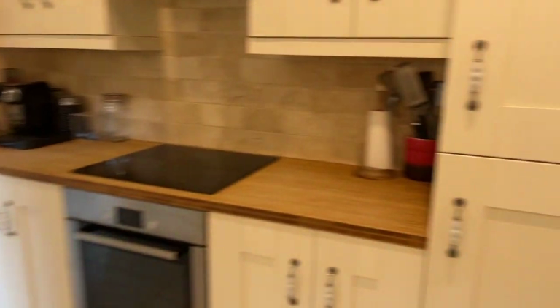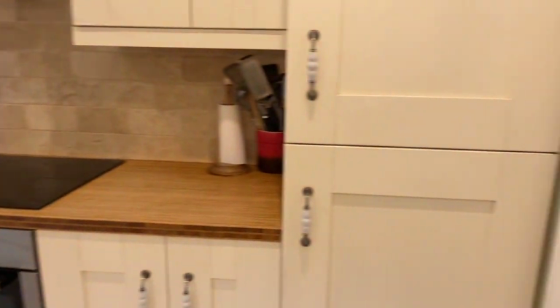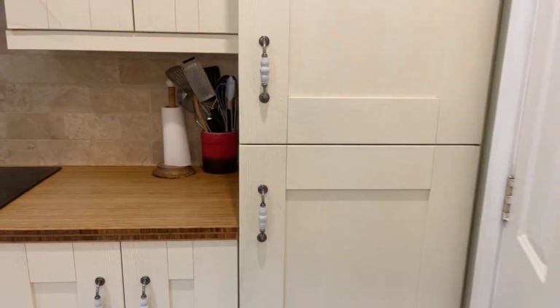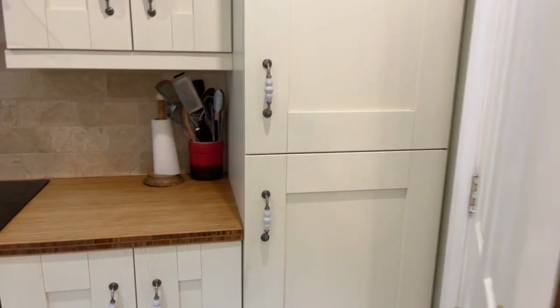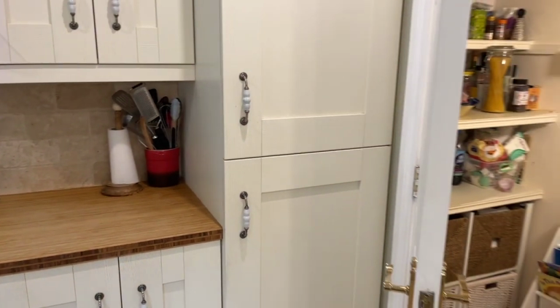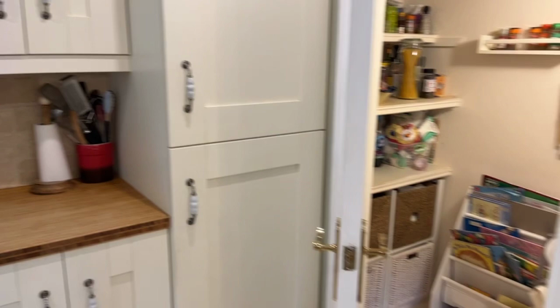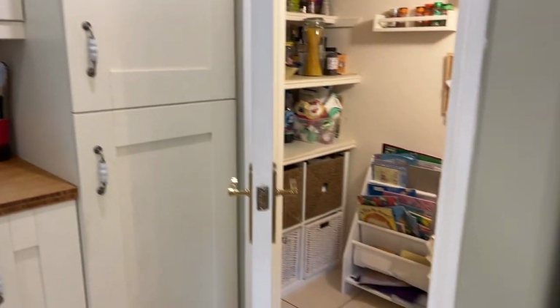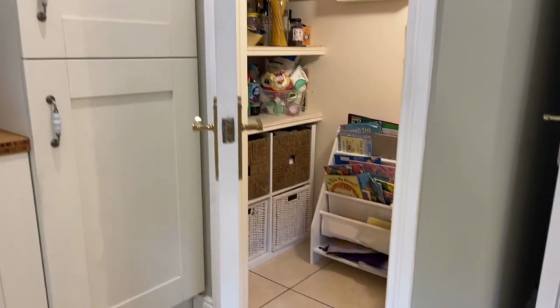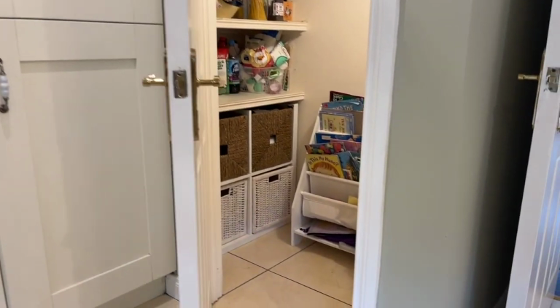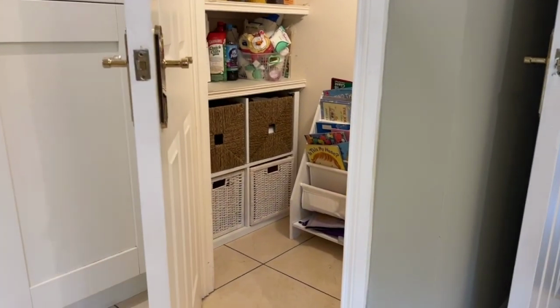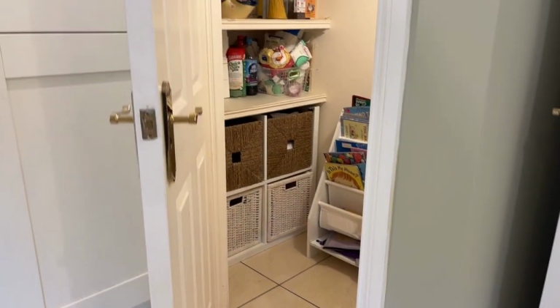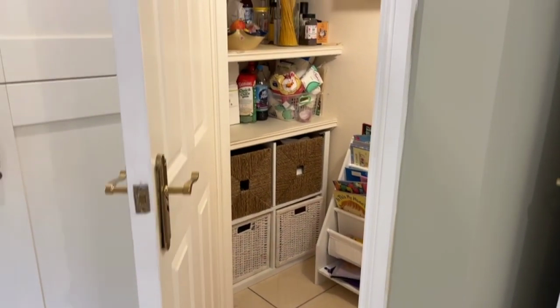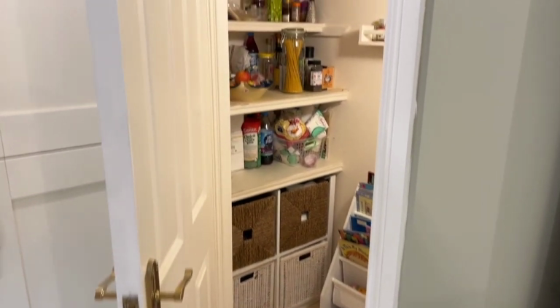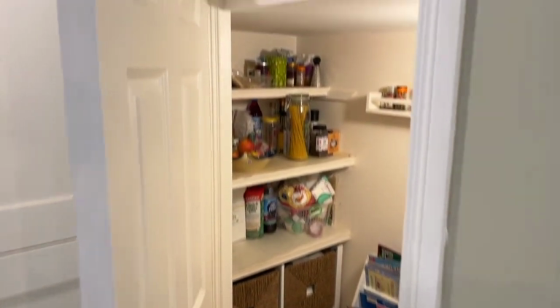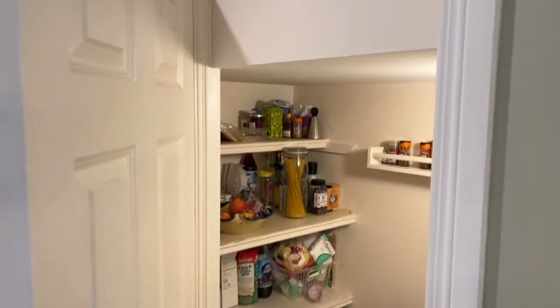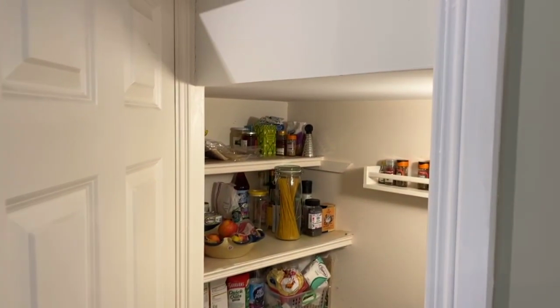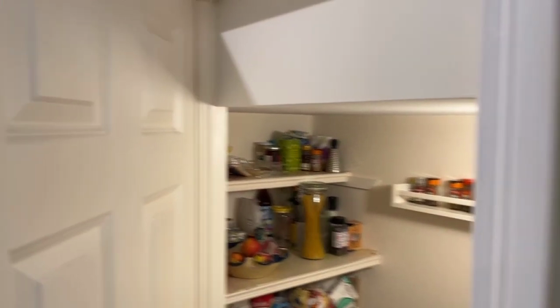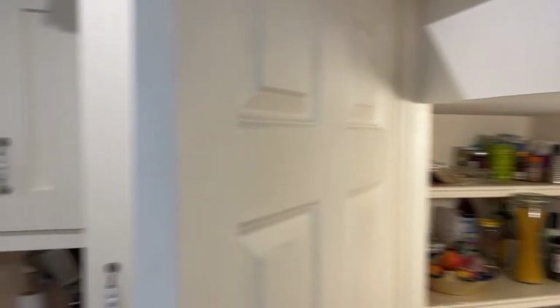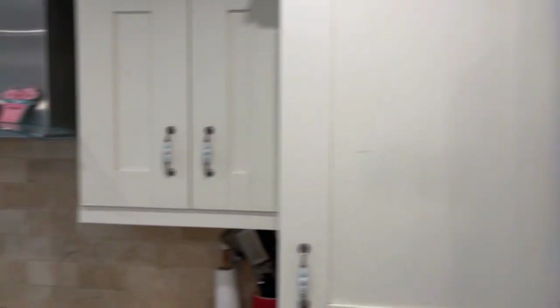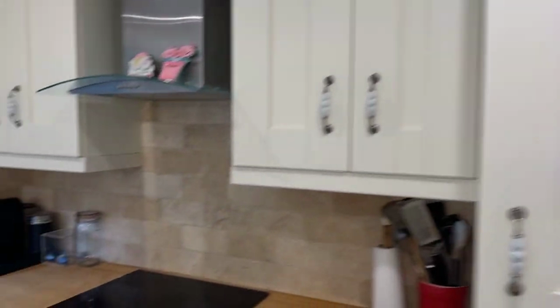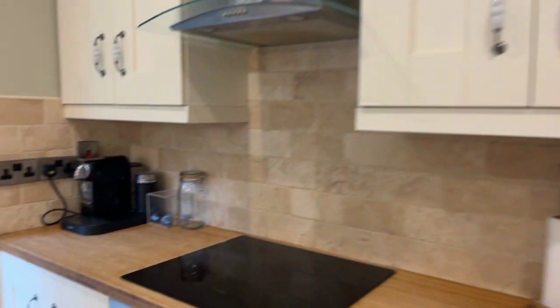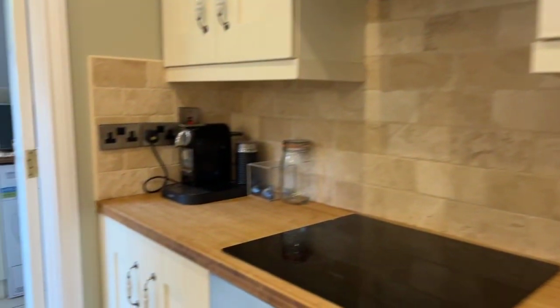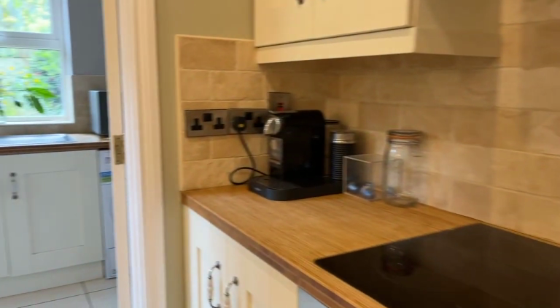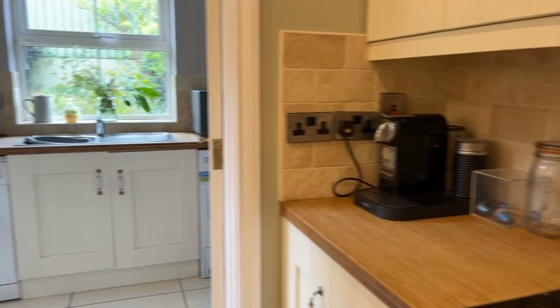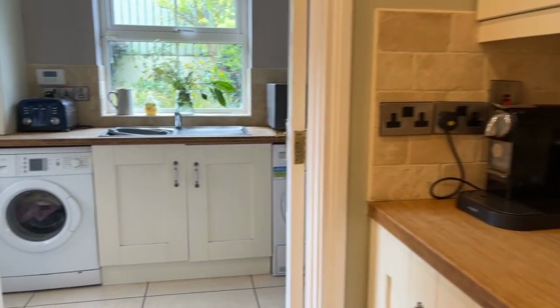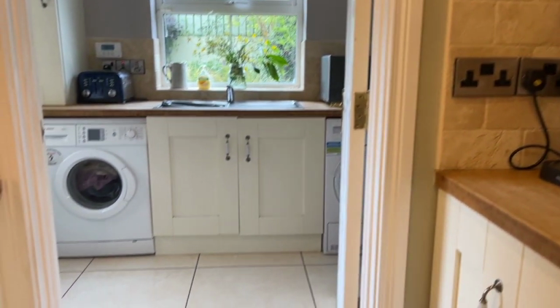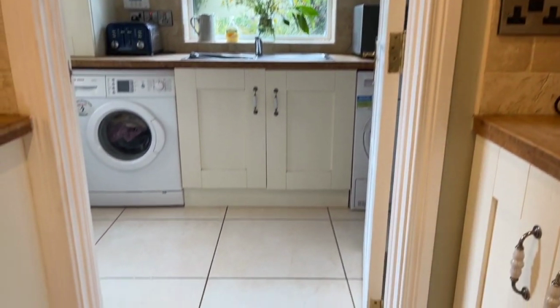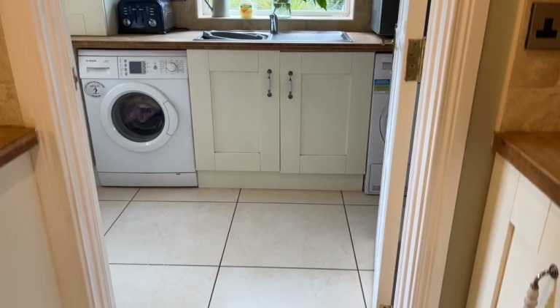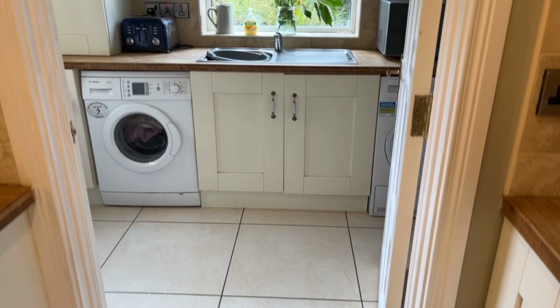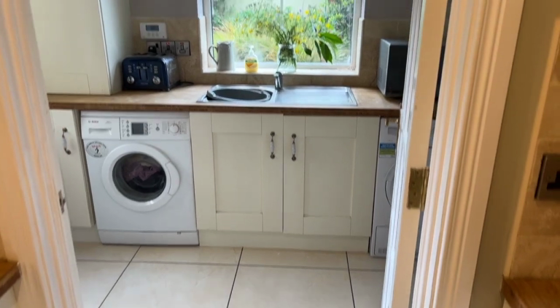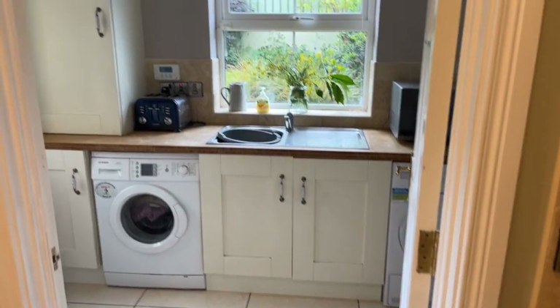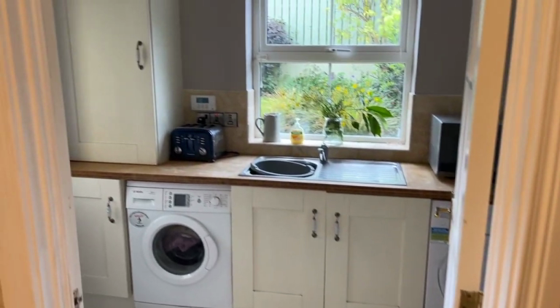And a fridge freezer here. We also have a very, very useful pantry as you can see, and last but not least down here, the all-essential utility room.